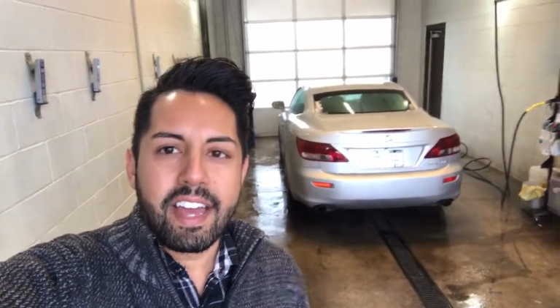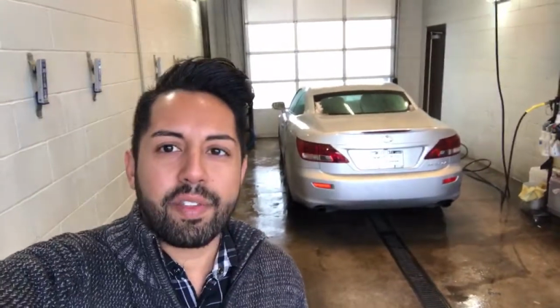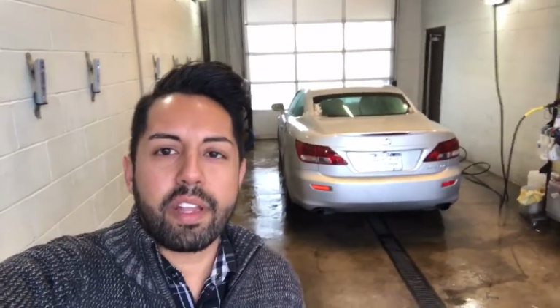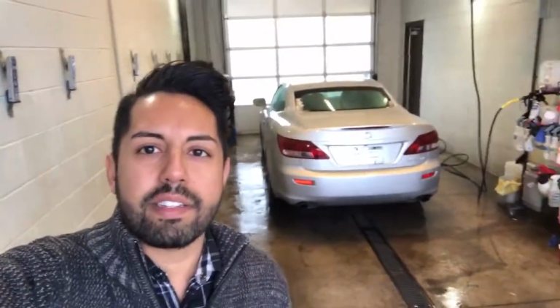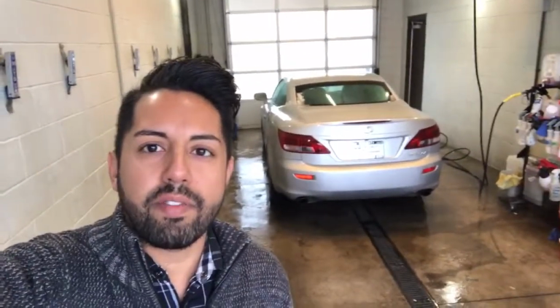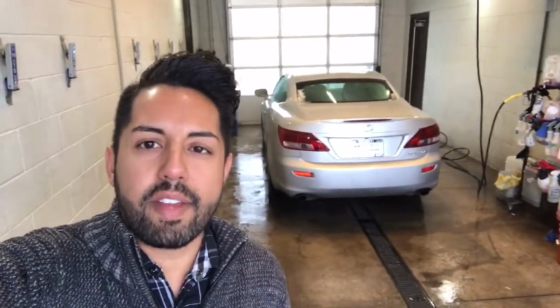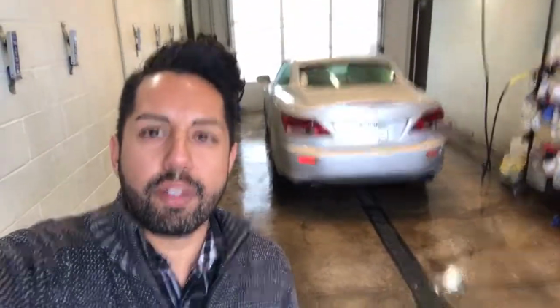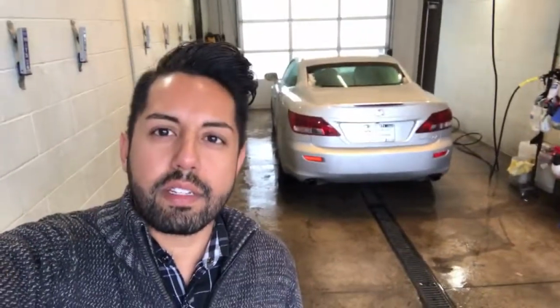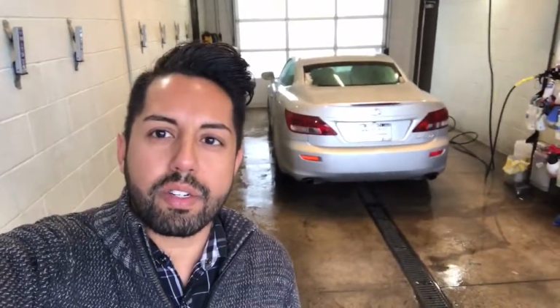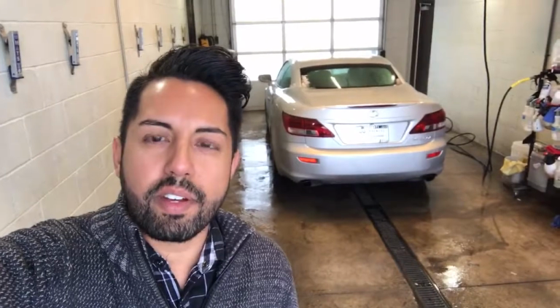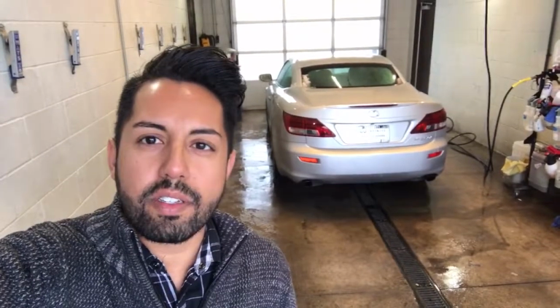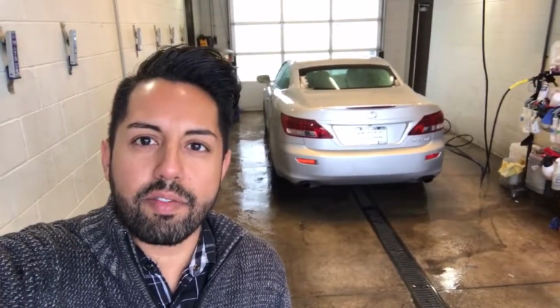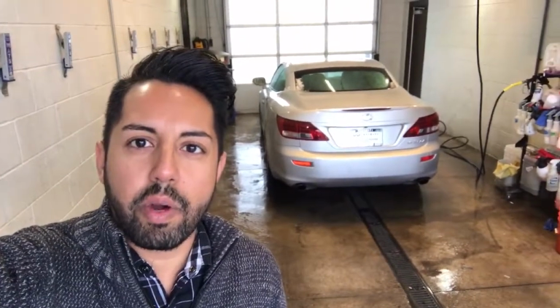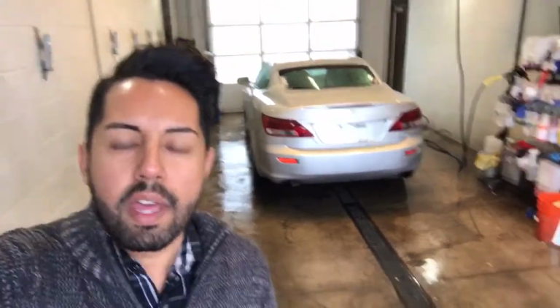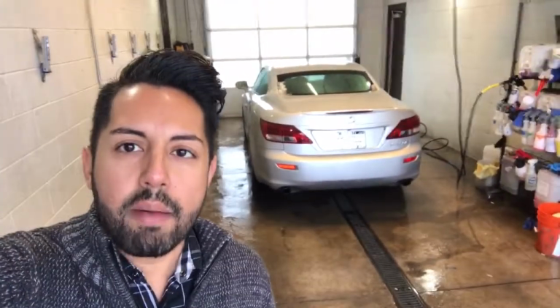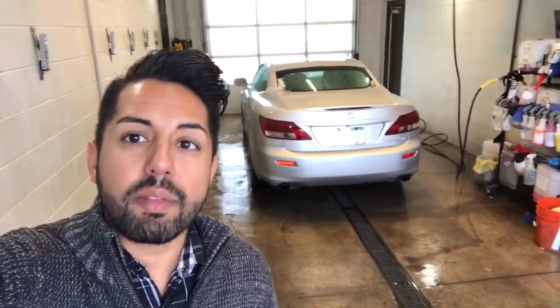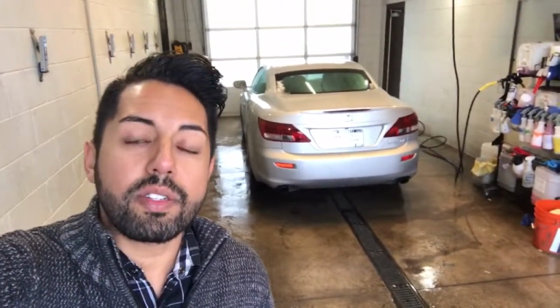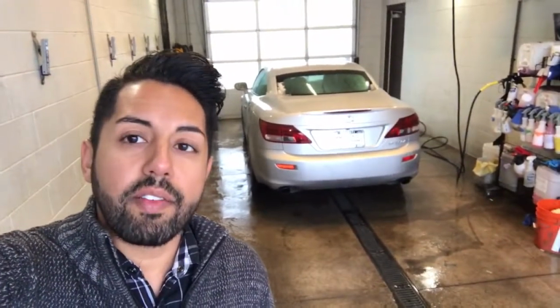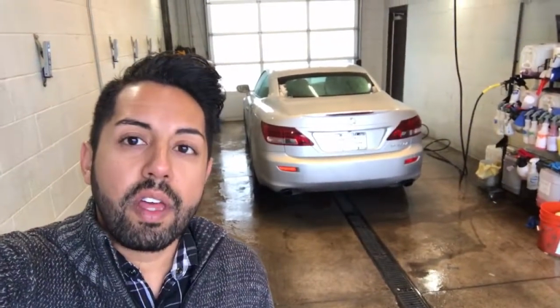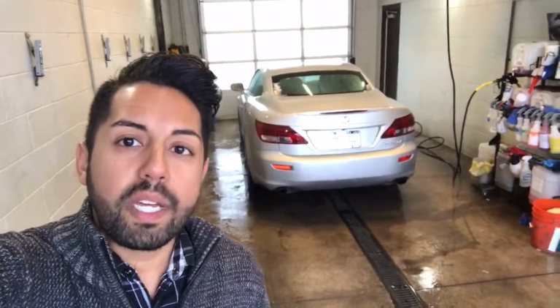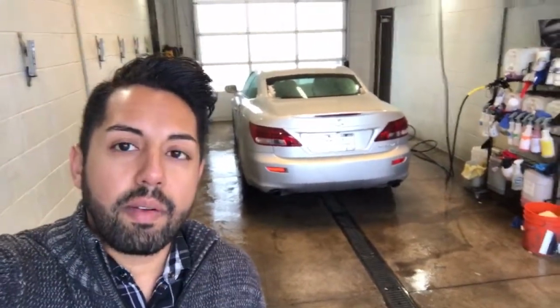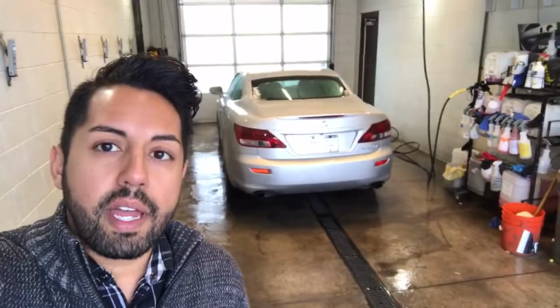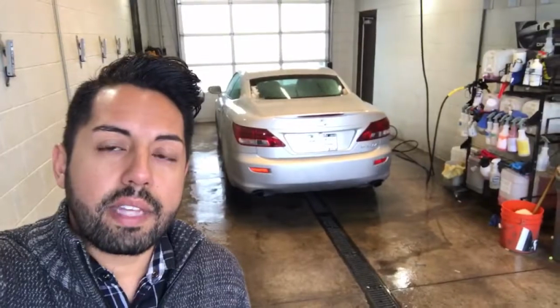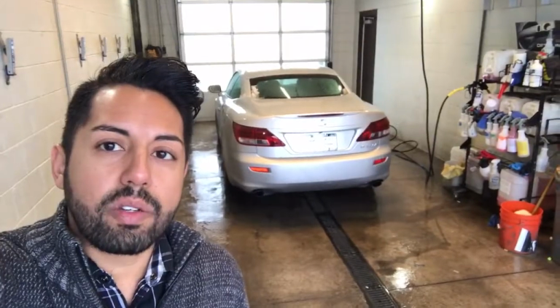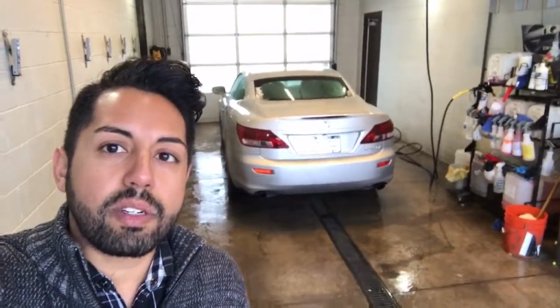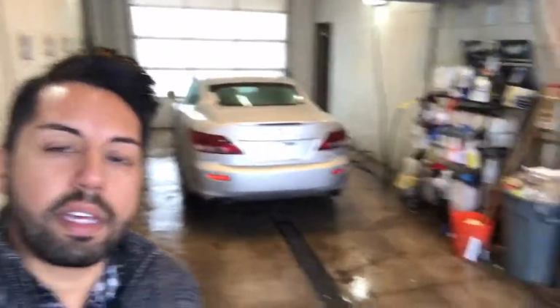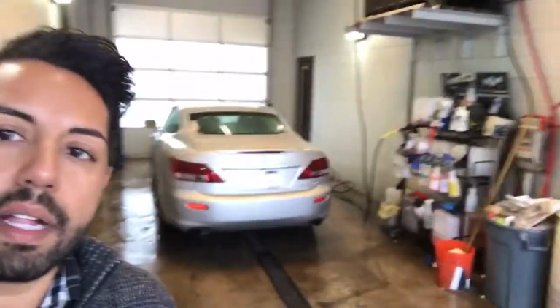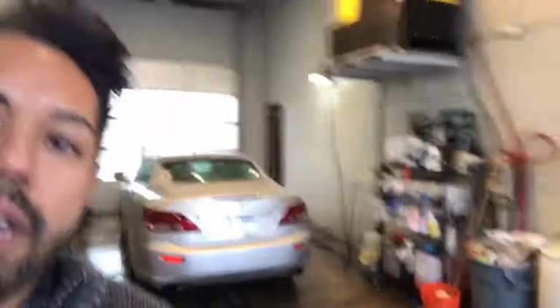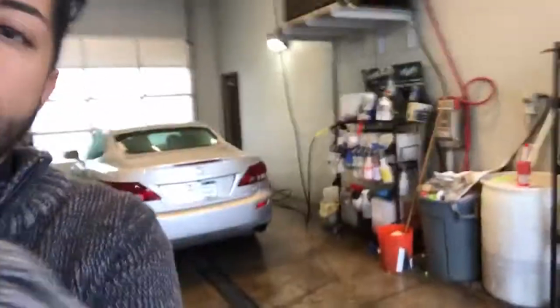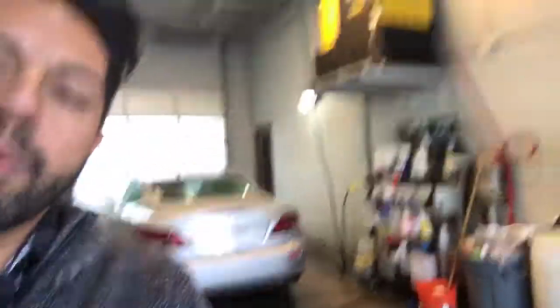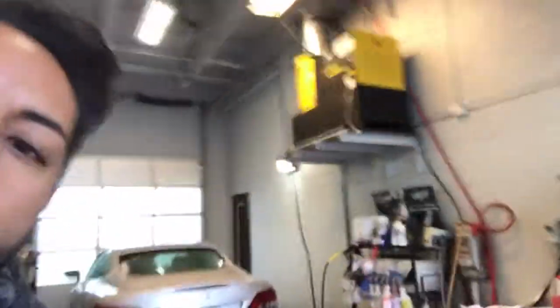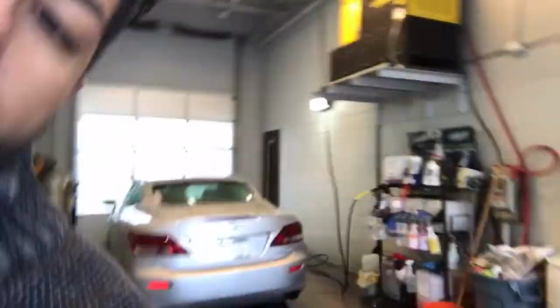Hi there, thanks for calling in. This is Lewis at Infinity of Denver. I took the pictures of the wheels but I figured I'd just do this little video for you. I will go ahead and attach those pictures into the email — I just want to do a quick walk-around video for you.